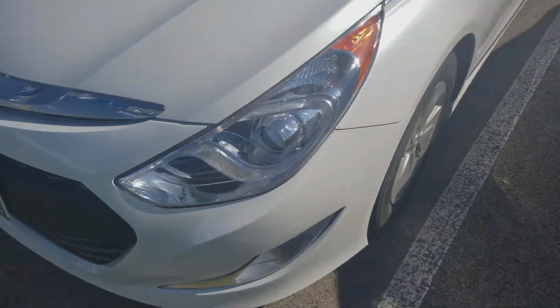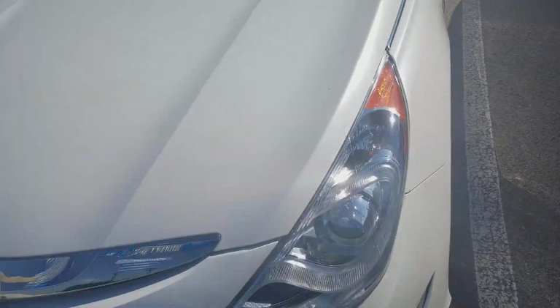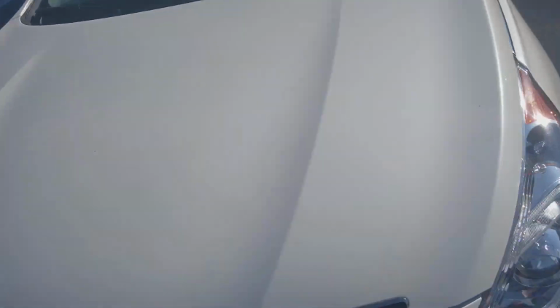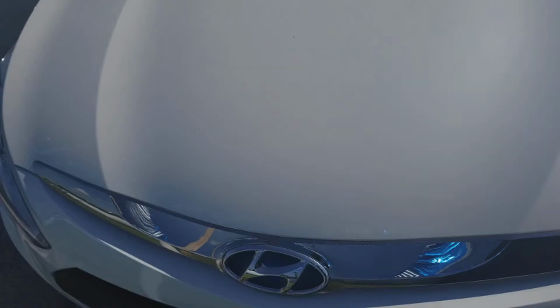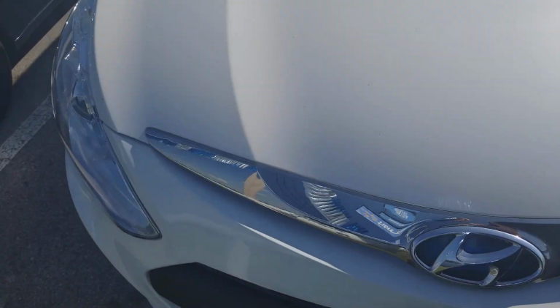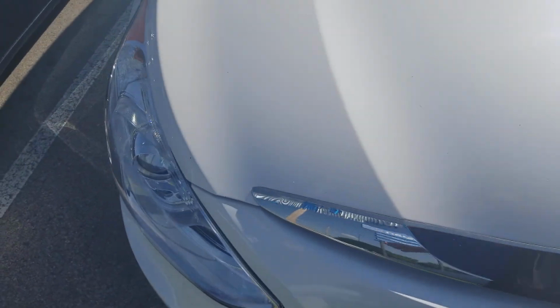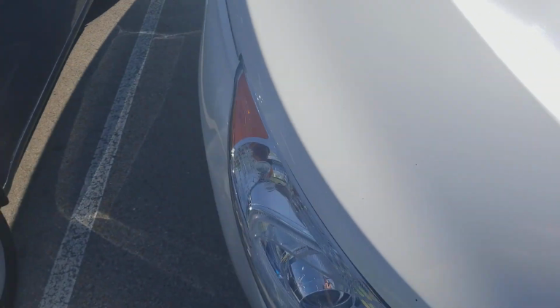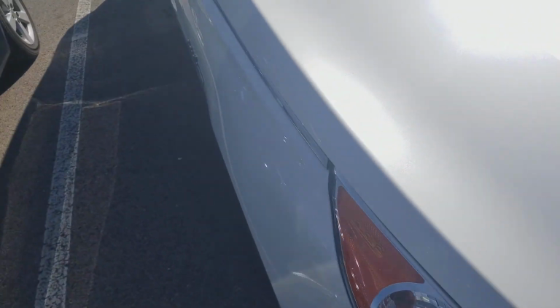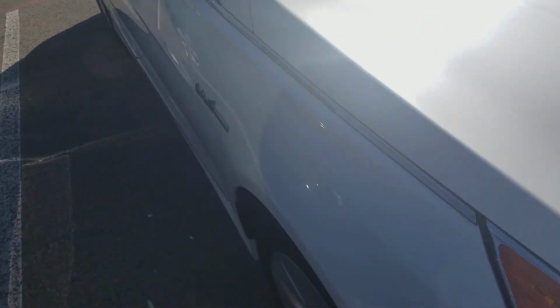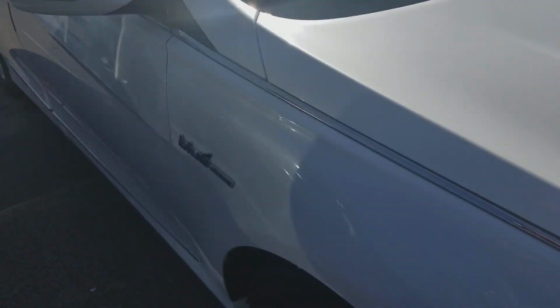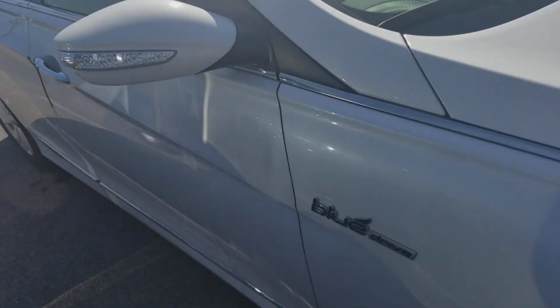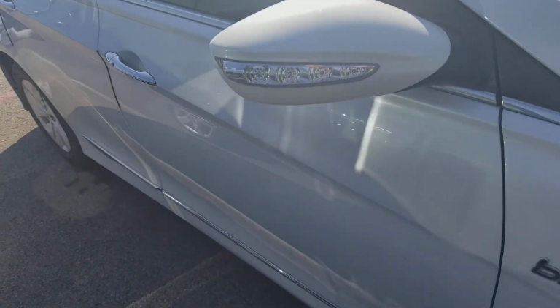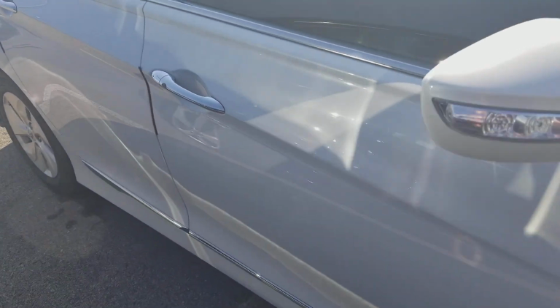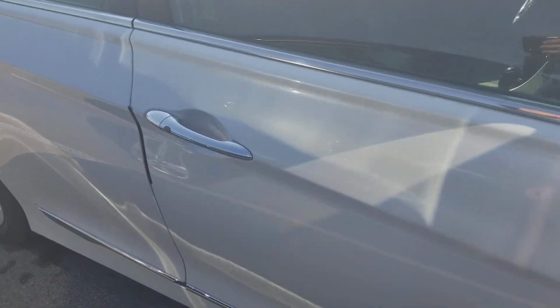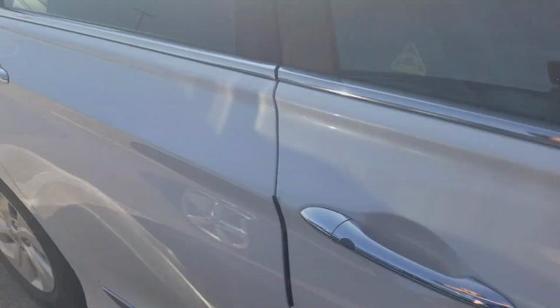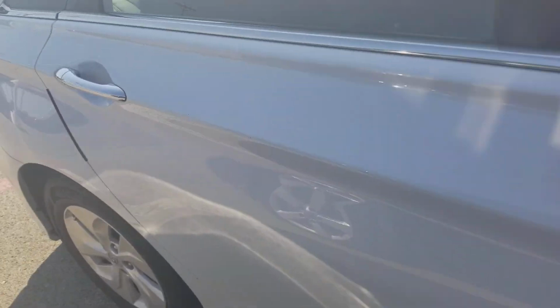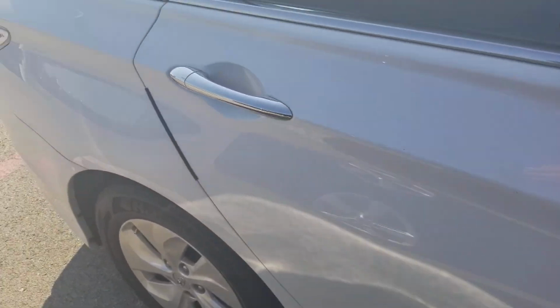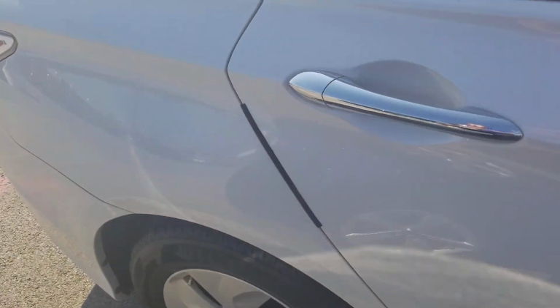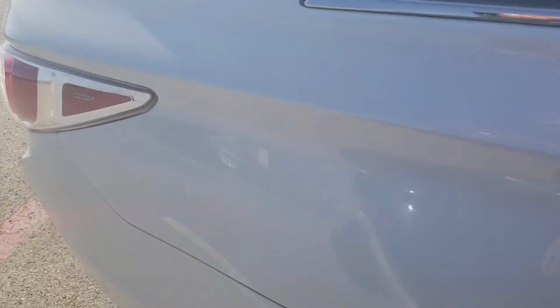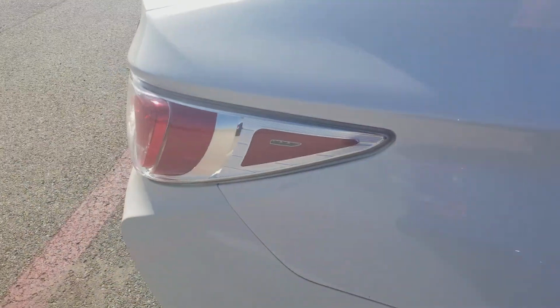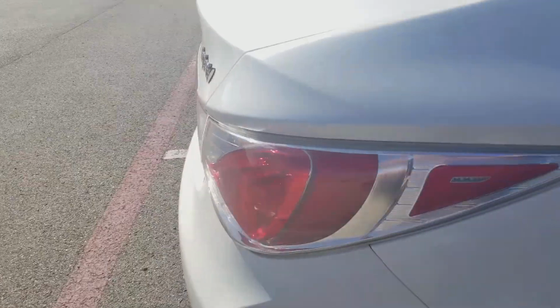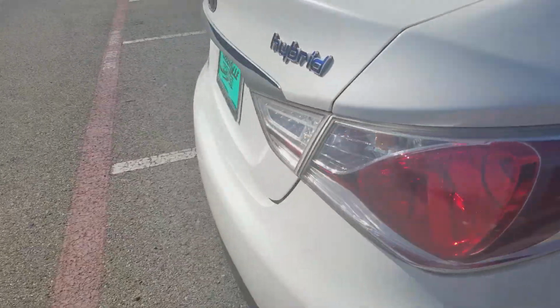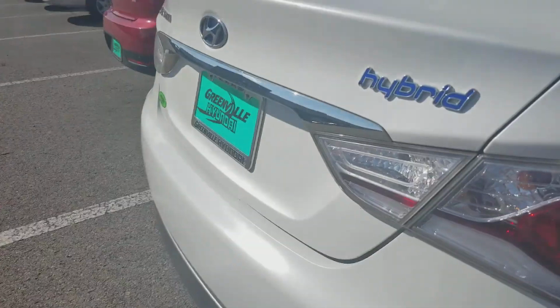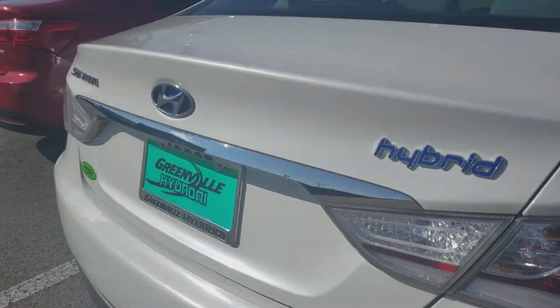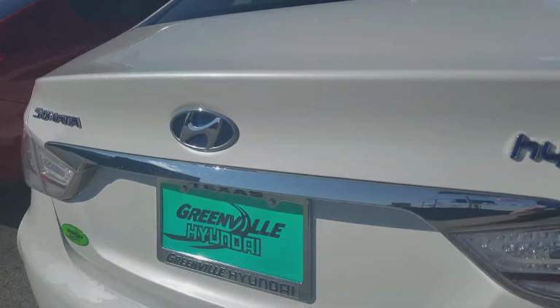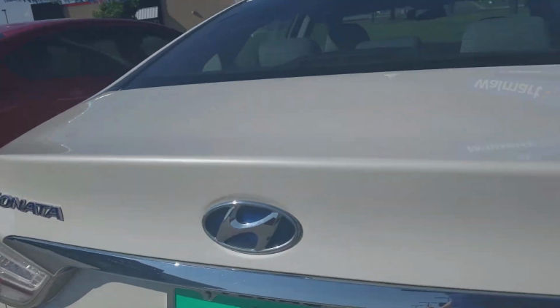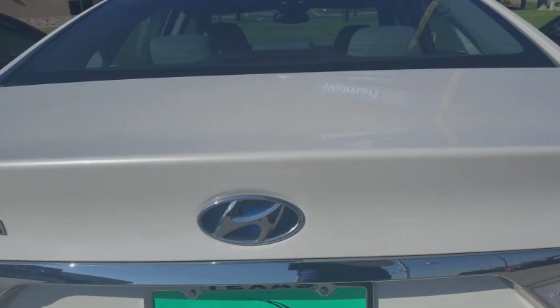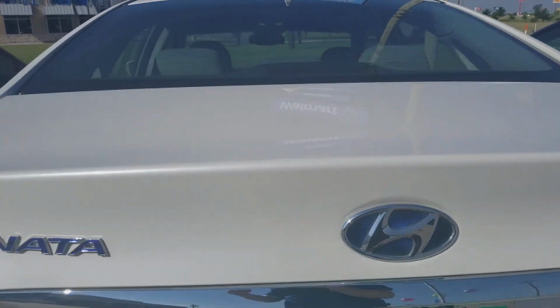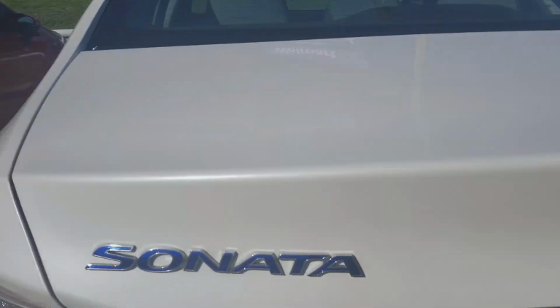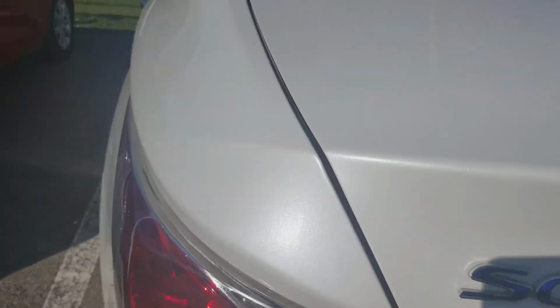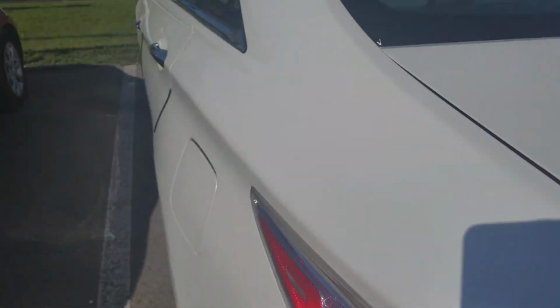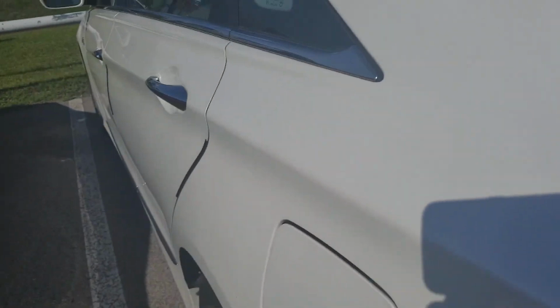Tristan here at Greenville Hyundai, just taking a quick video of the 2013 Hyundai Sonata Hybrid you emailed me about on TrueCar. Just giving you a quick walk-around — we do have the blue hybrid trim here.